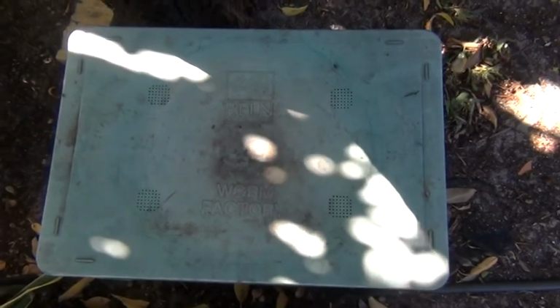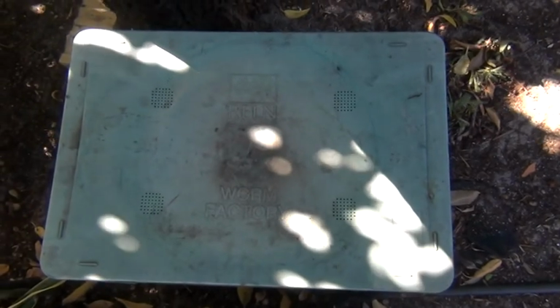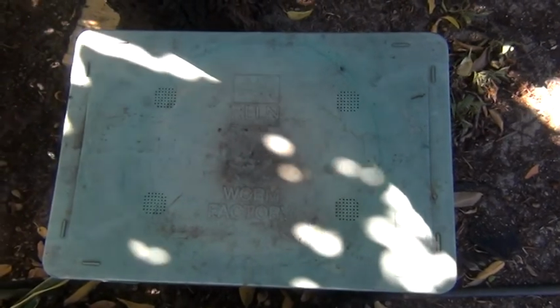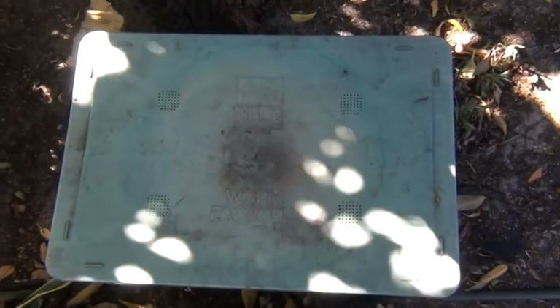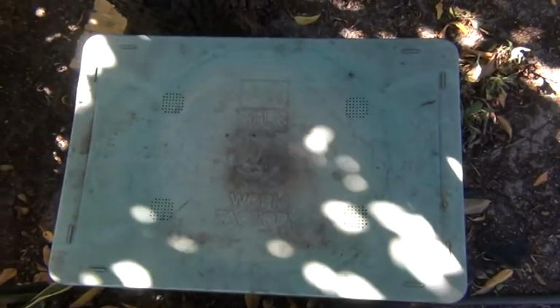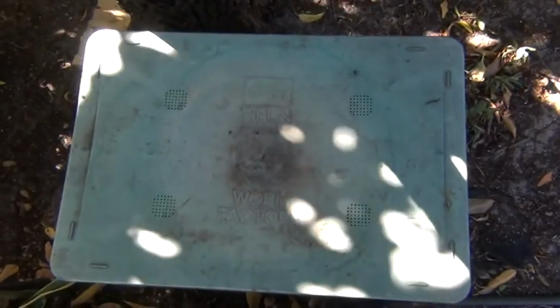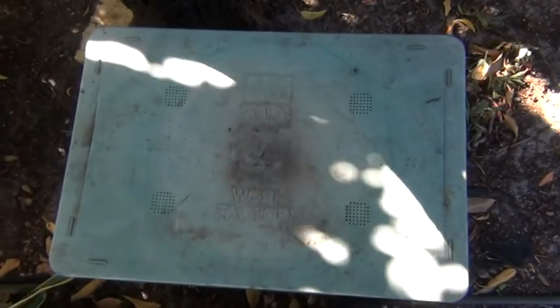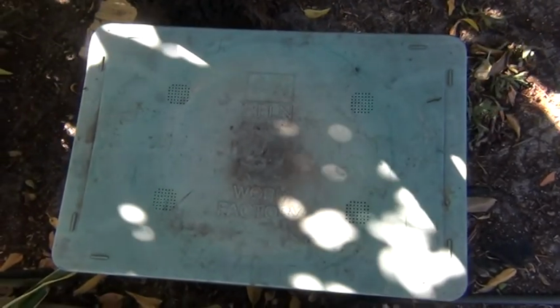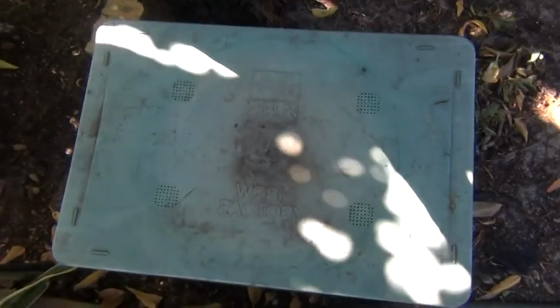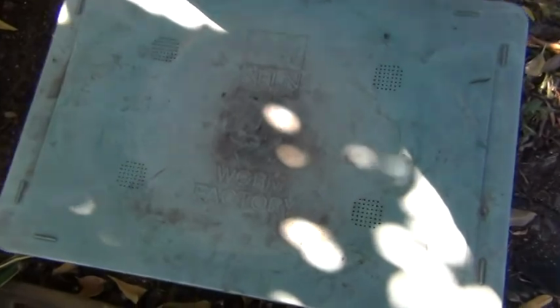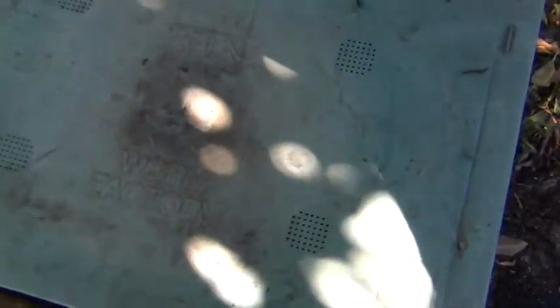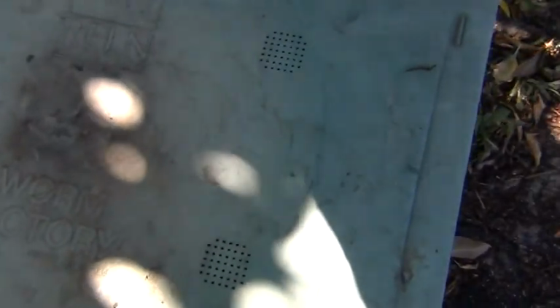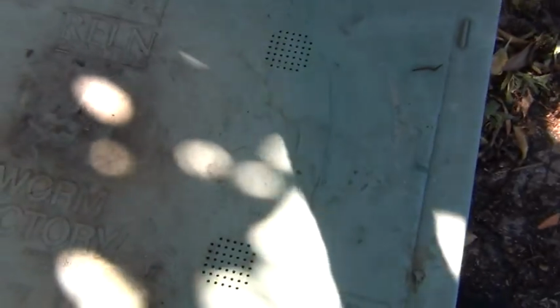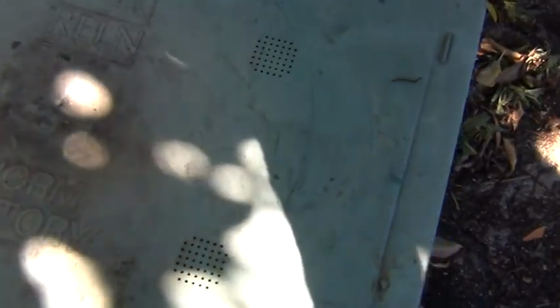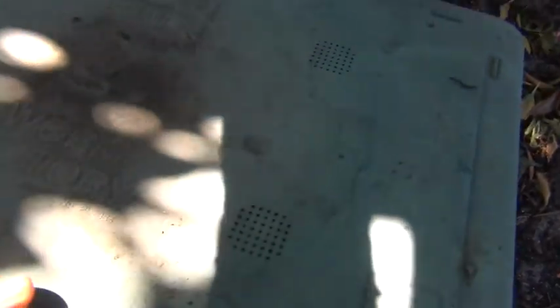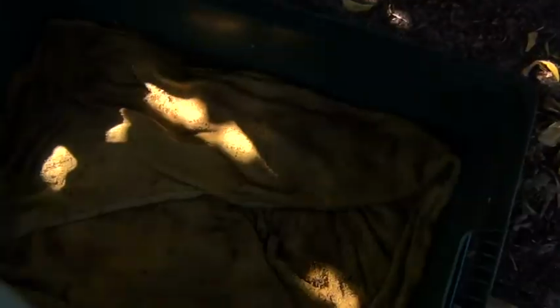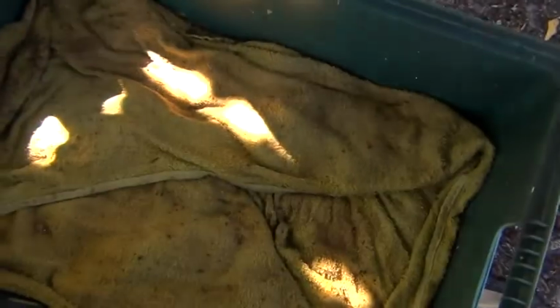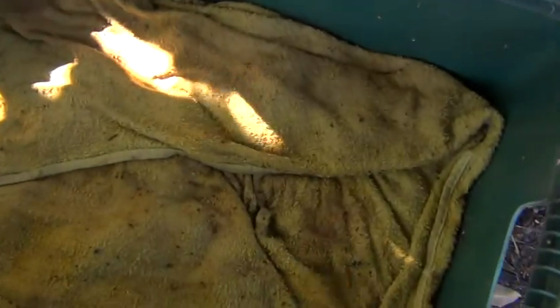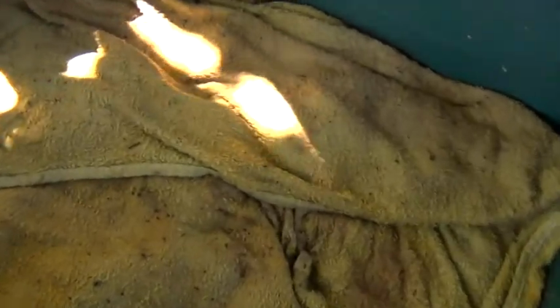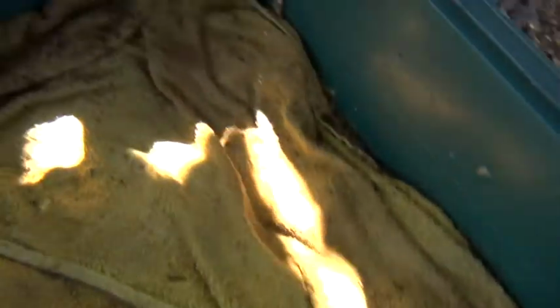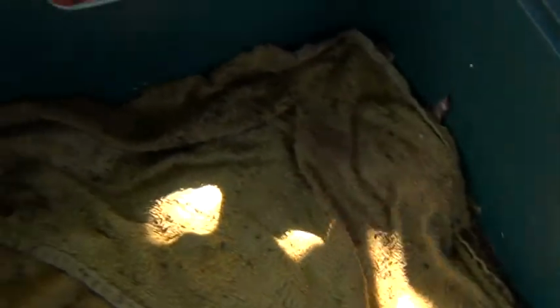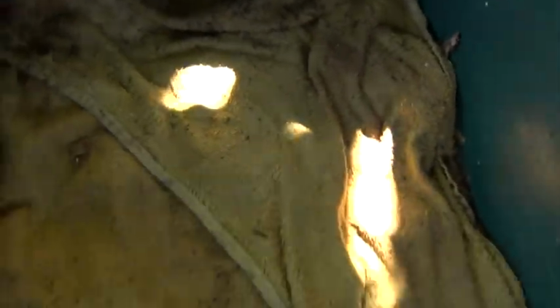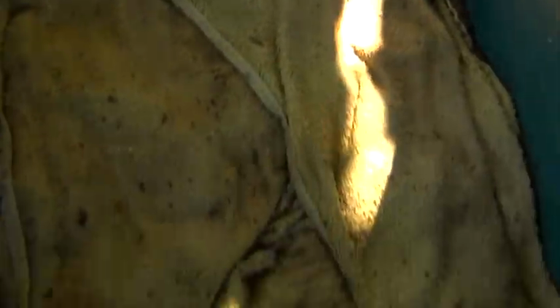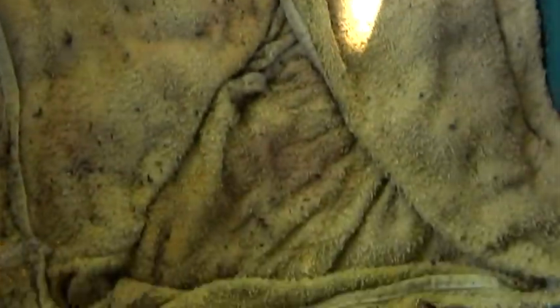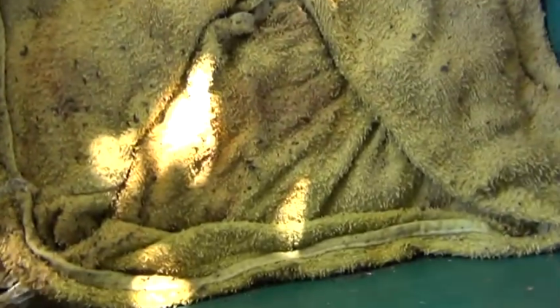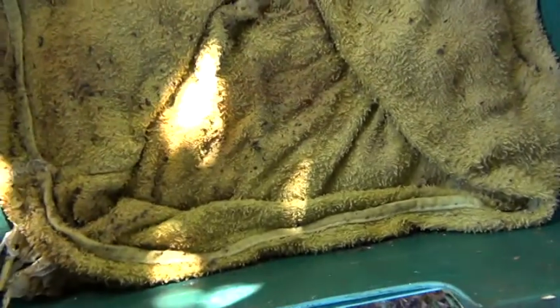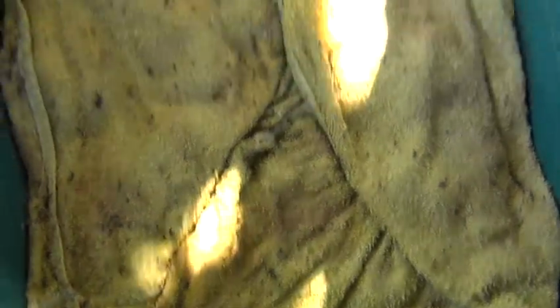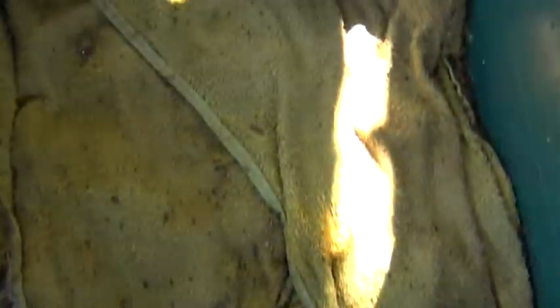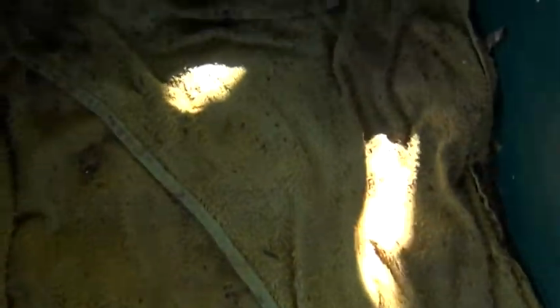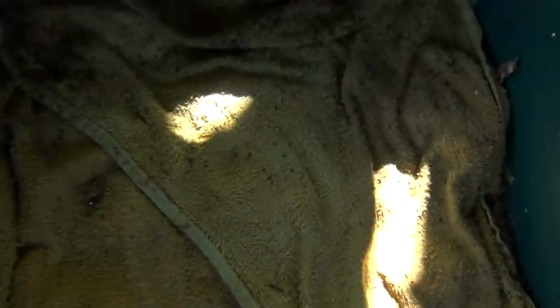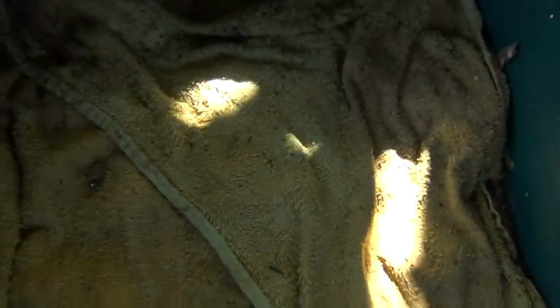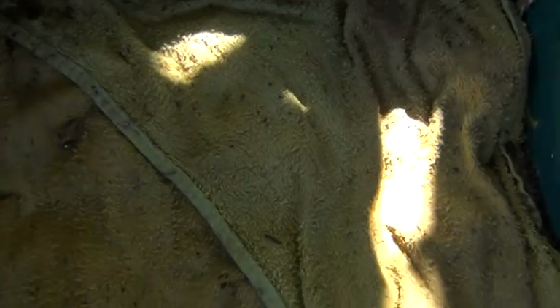This is my worm farm. I'm just going to take the top off. It's a bit windy so if it's a bit nasty in the background, I'm sorry. I'll just put this towel in there — it's one of these ones that was on a roller.